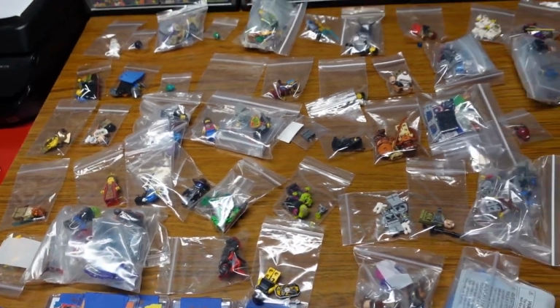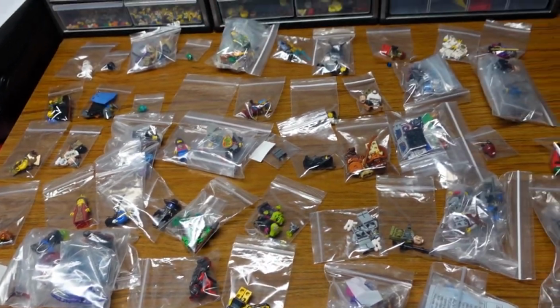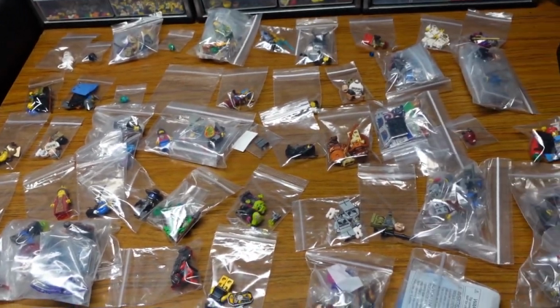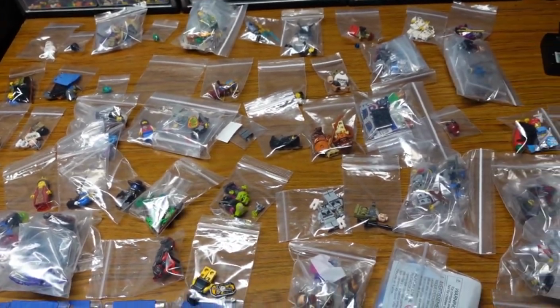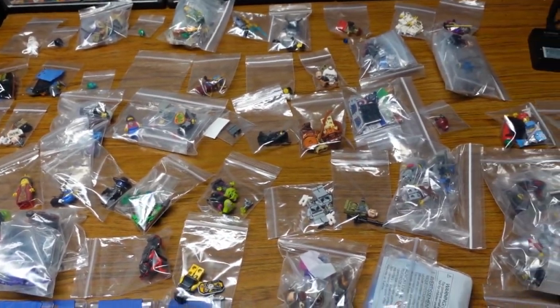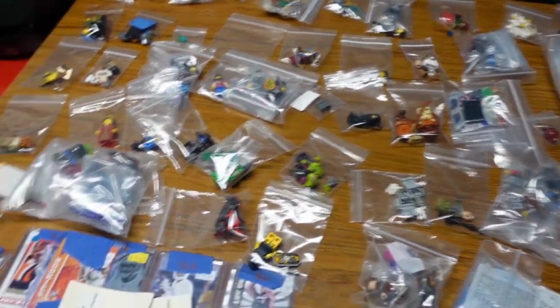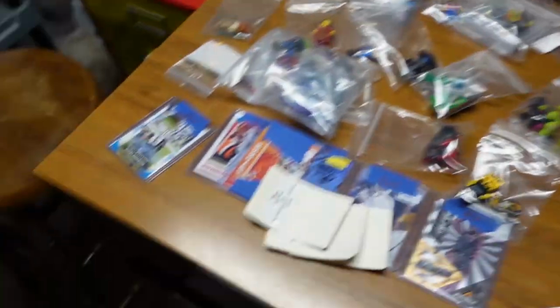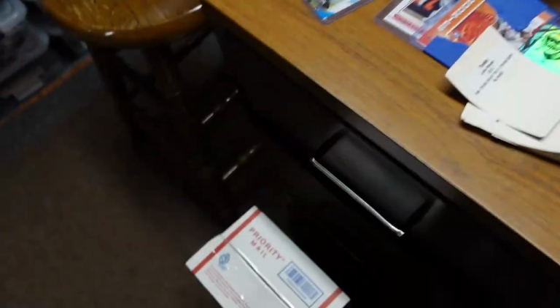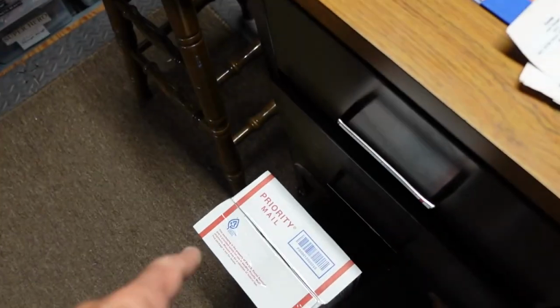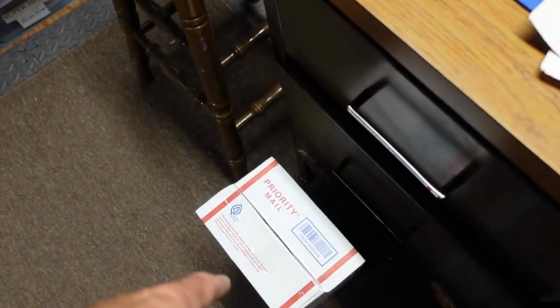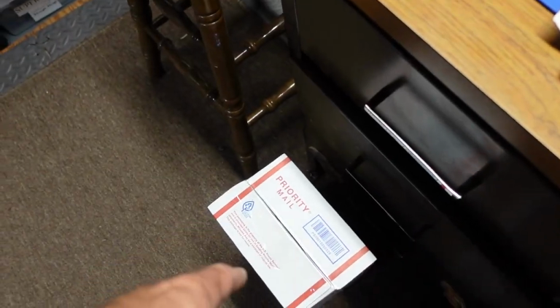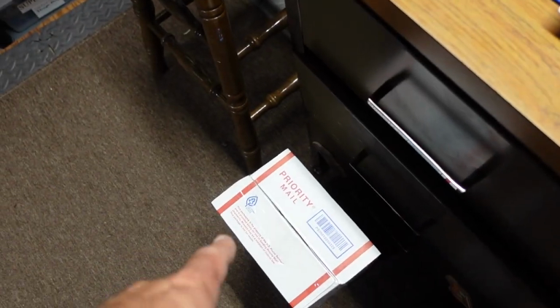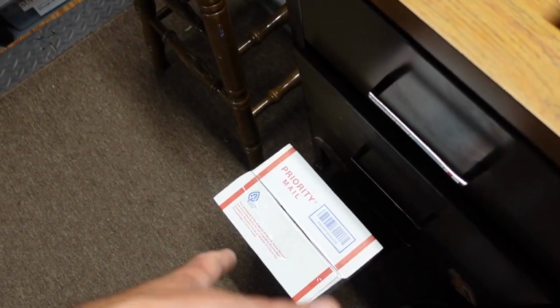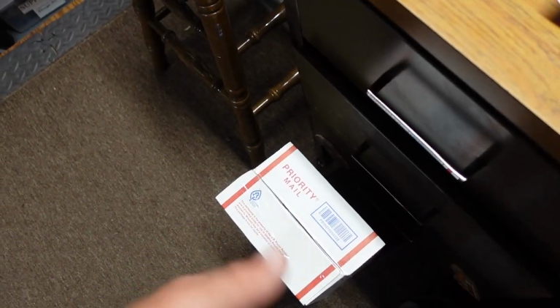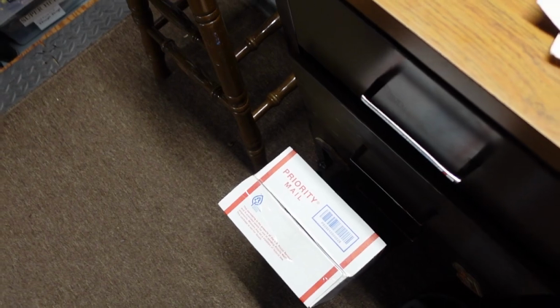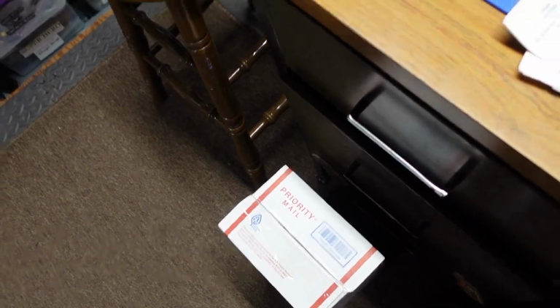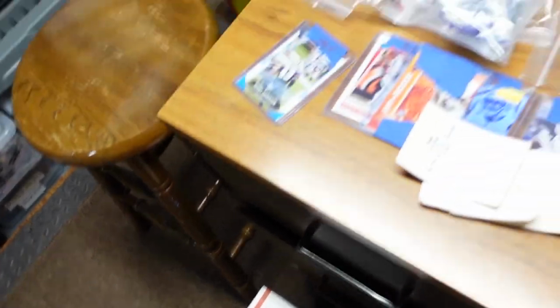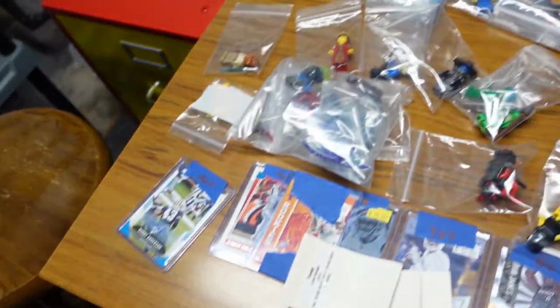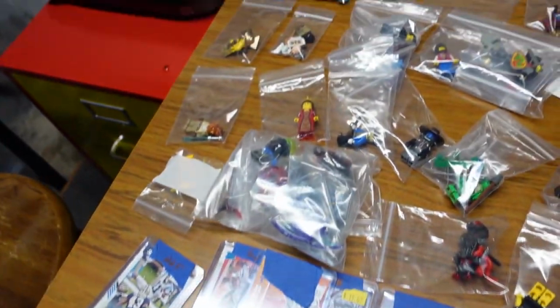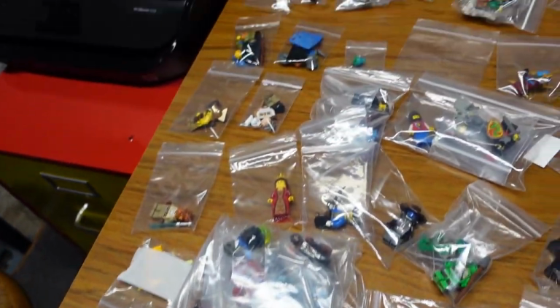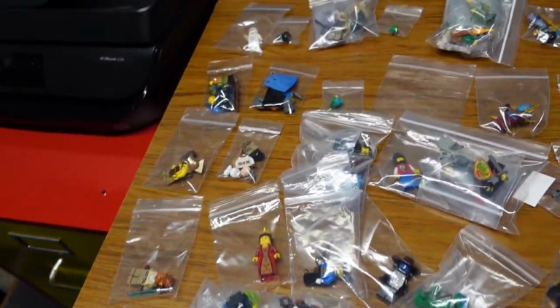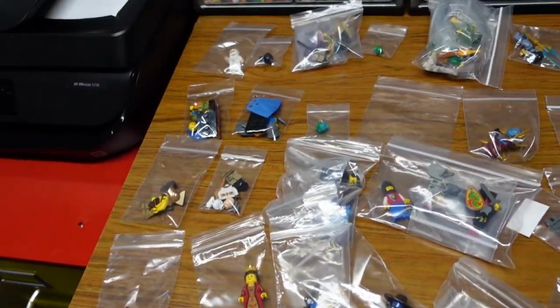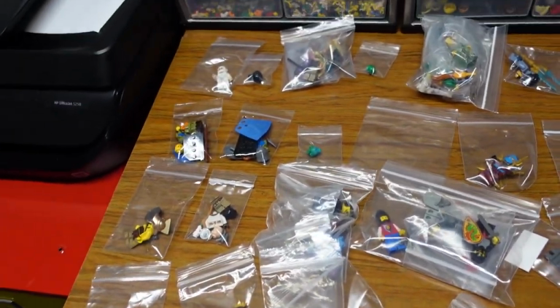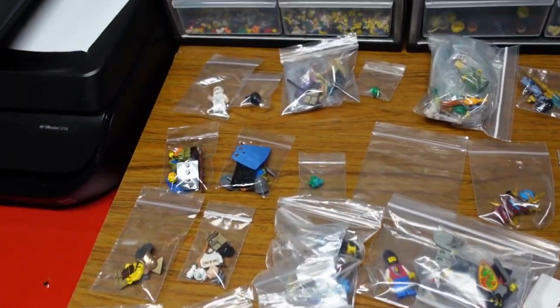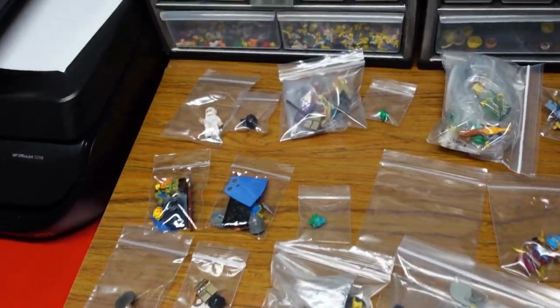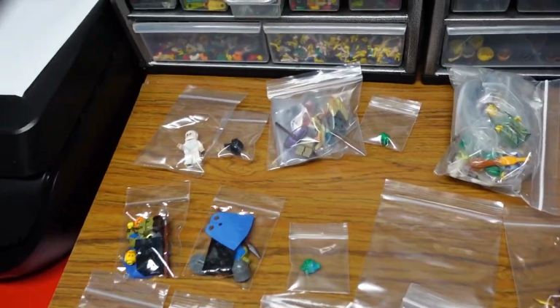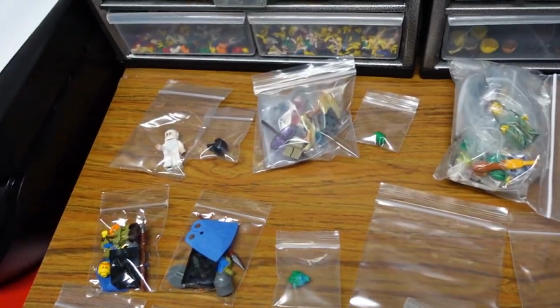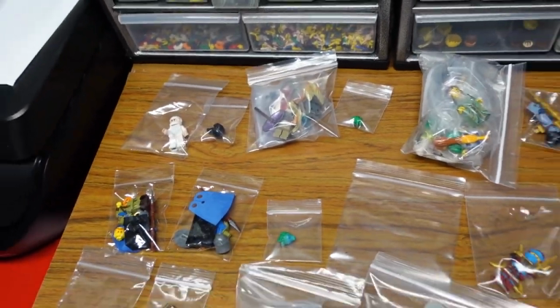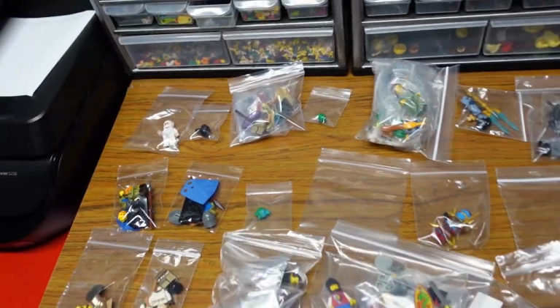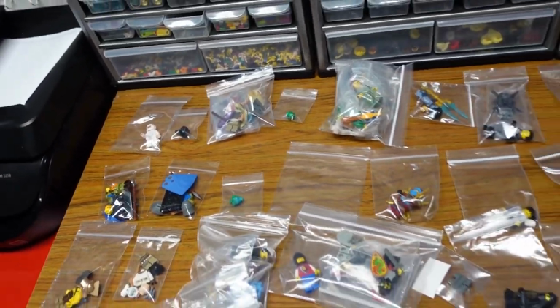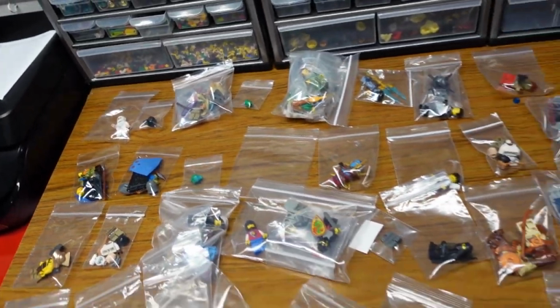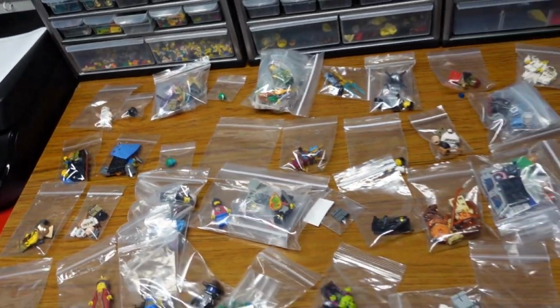I sold that converter box - the TV converter box I got last weekend at Goodwill for twenty bucks. It's in that box ready to go.